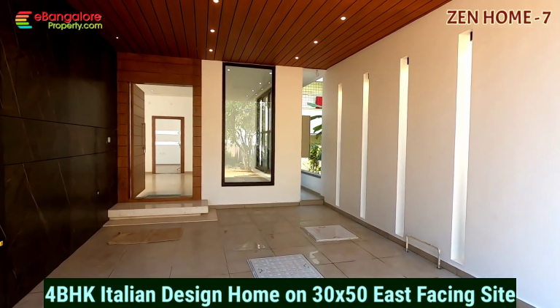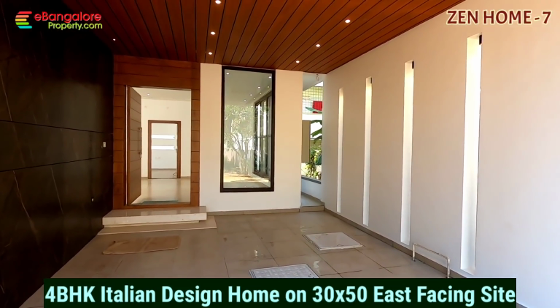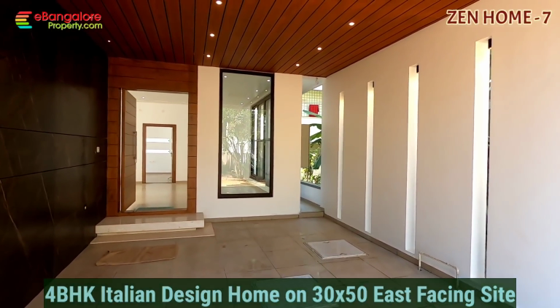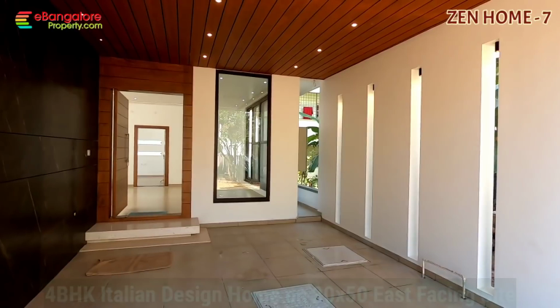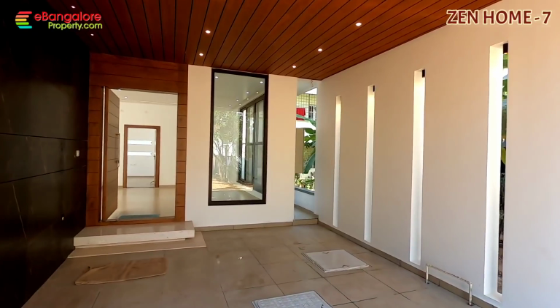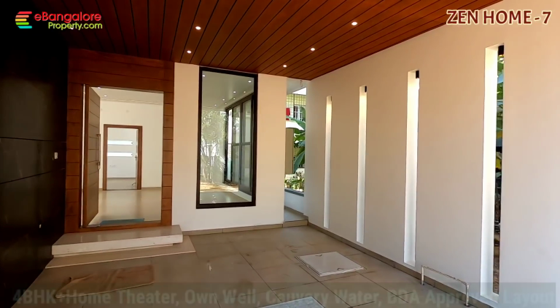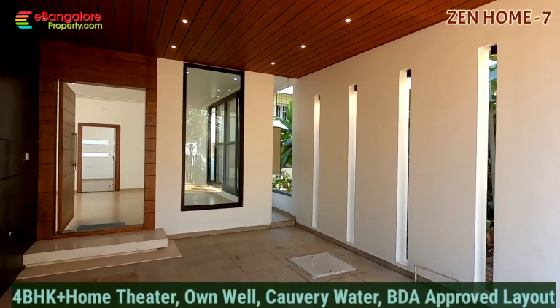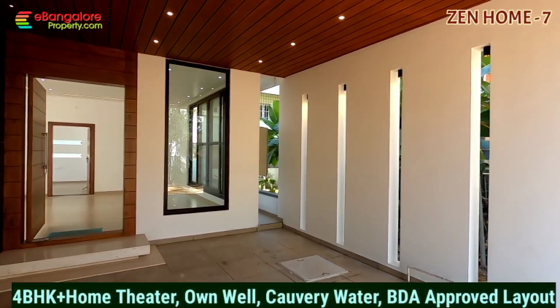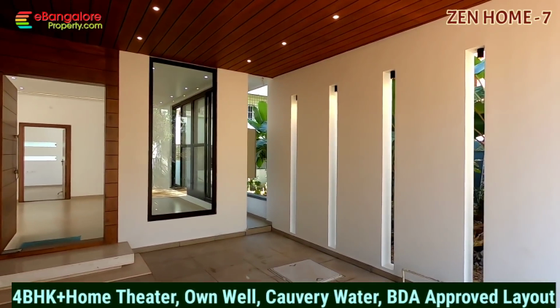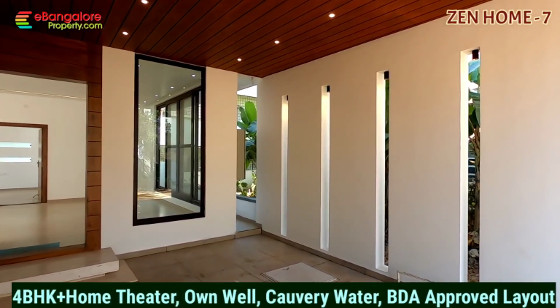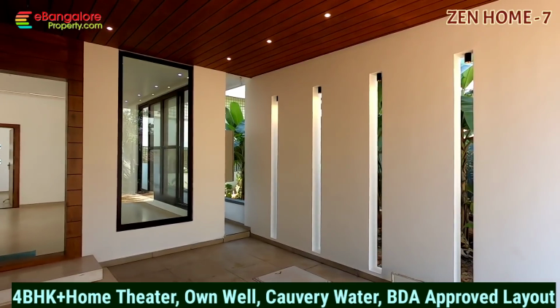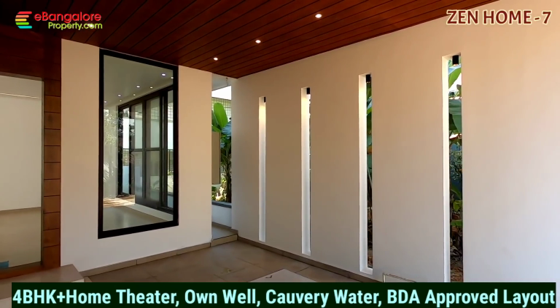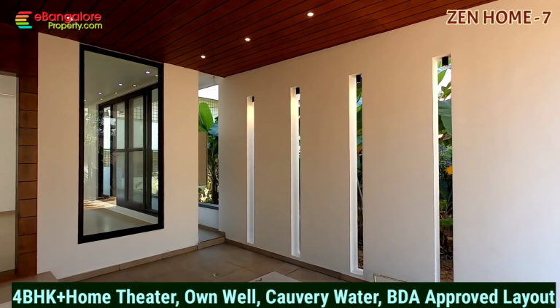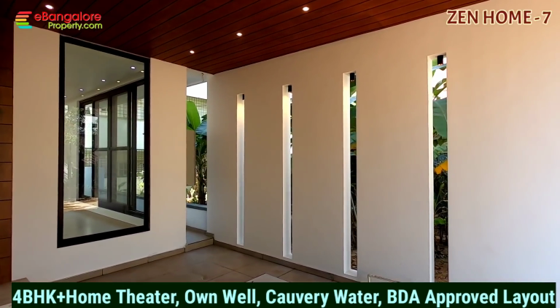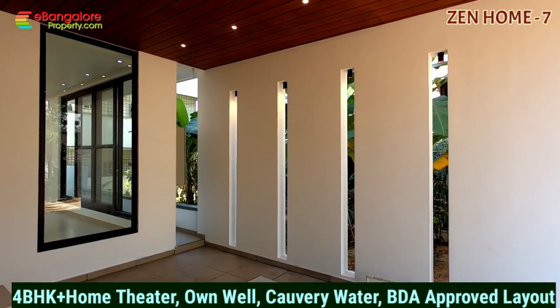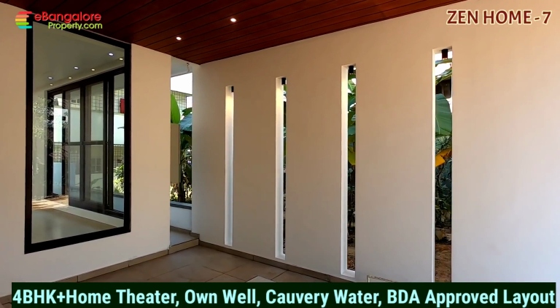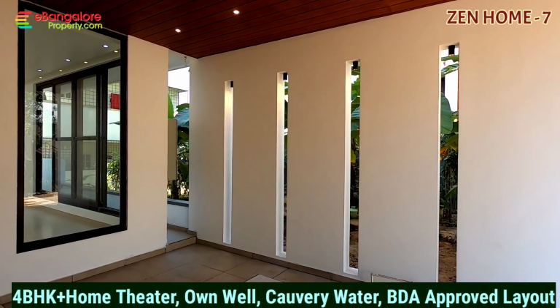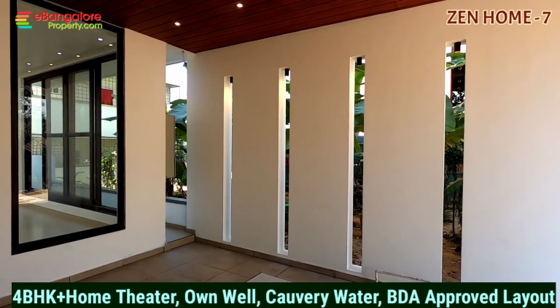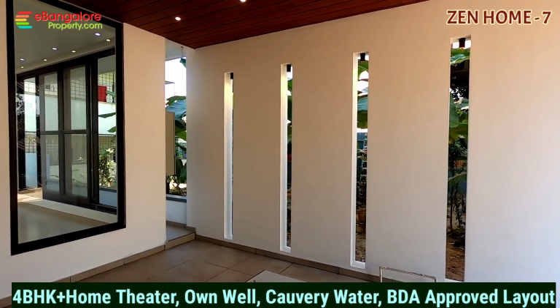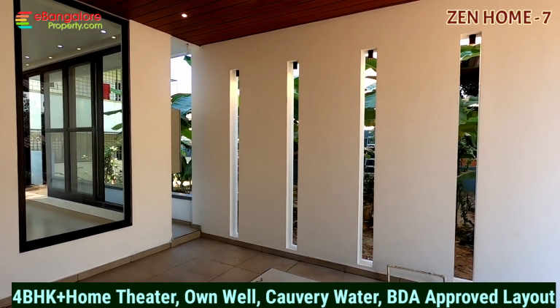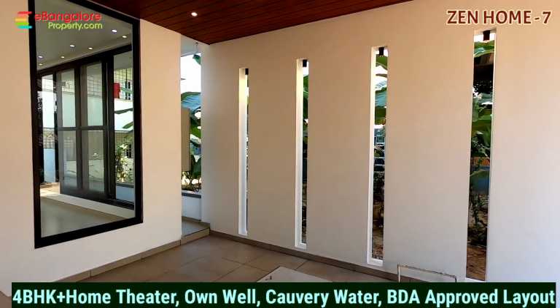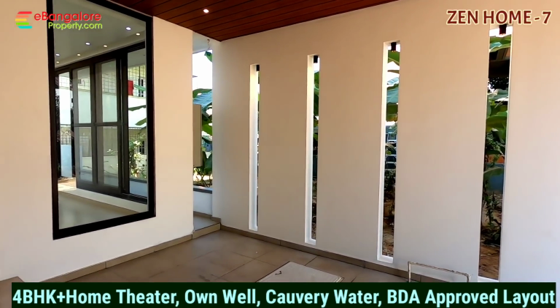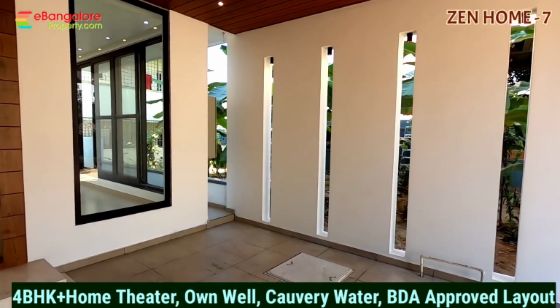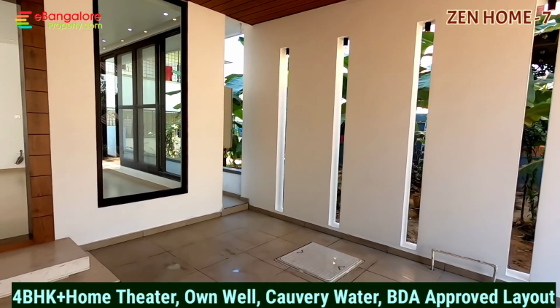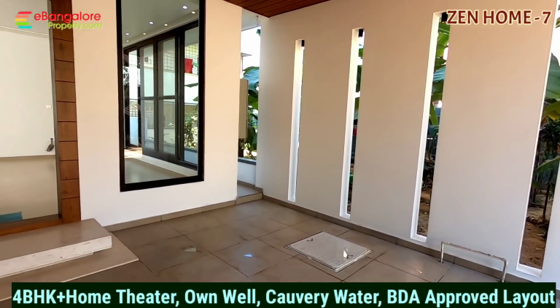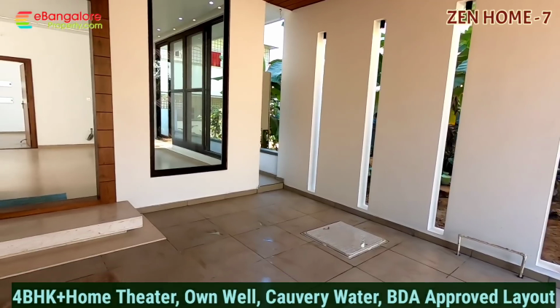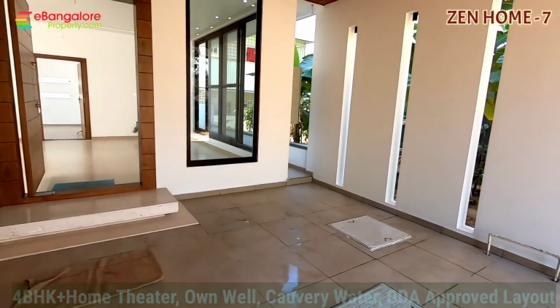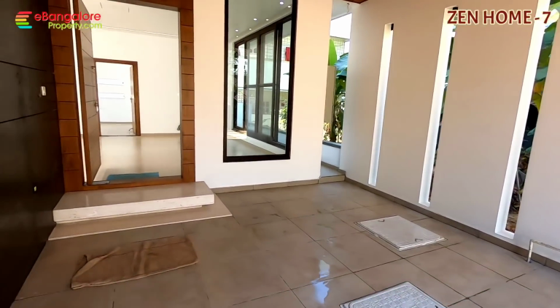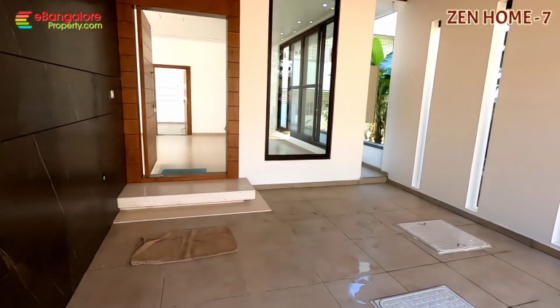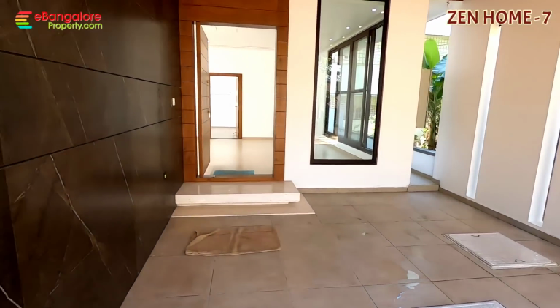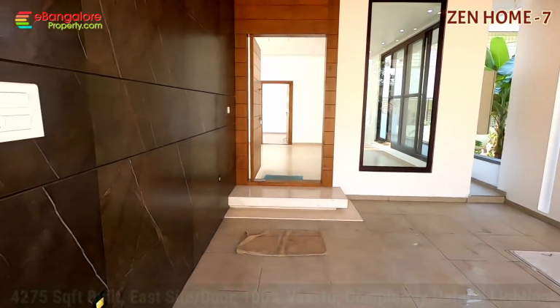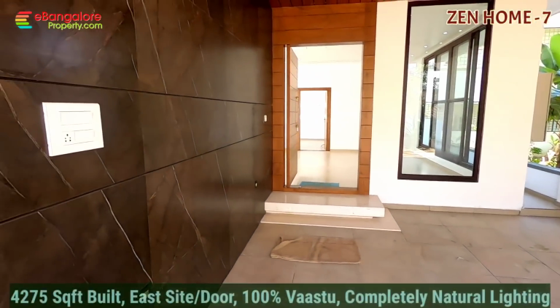Hello friends, I am Ehsan from eBangaloreProperty.com. This is a video tour of Zen Home 7, a brand new luxurious independent house in a beautiful layout of Harlur Main Road.